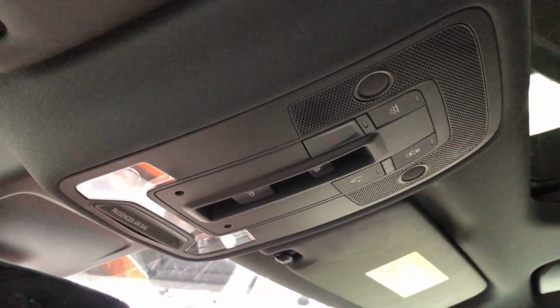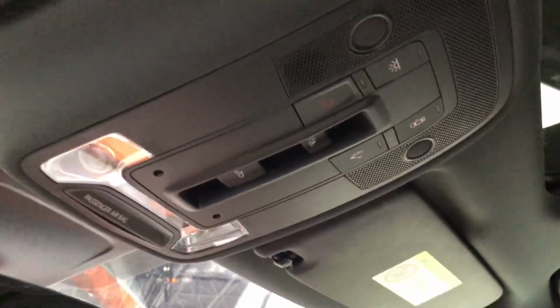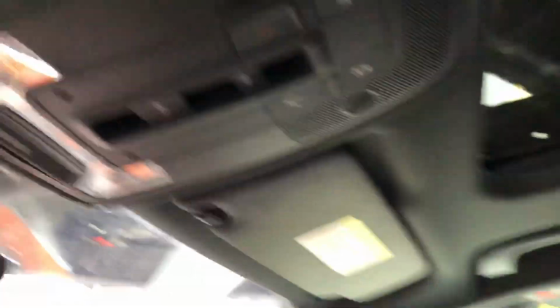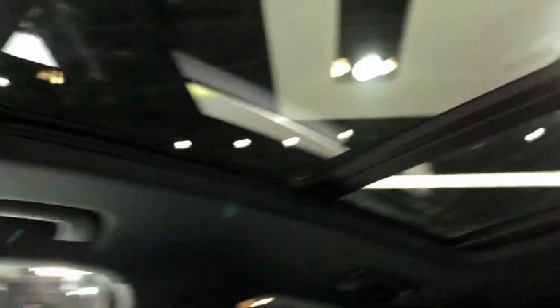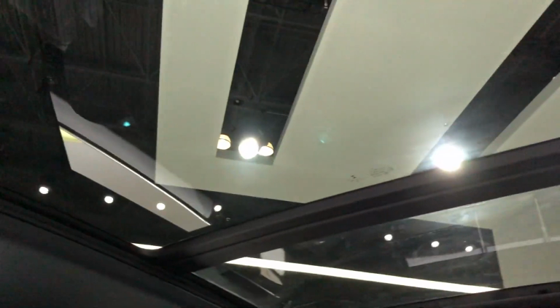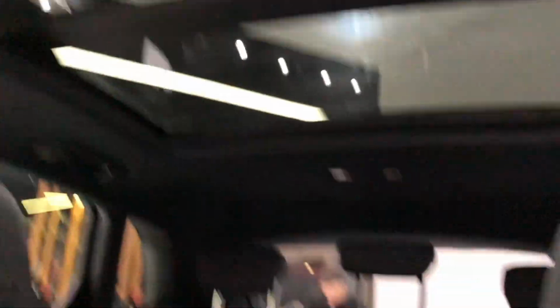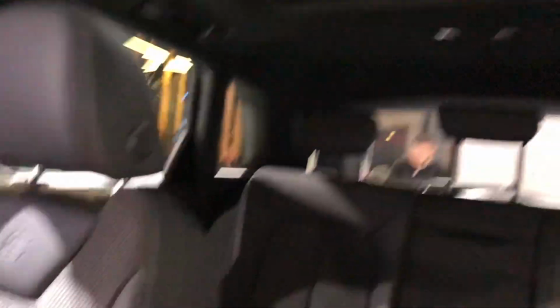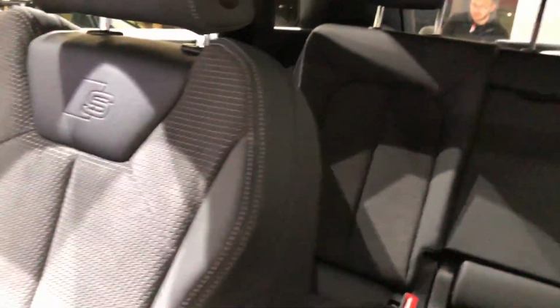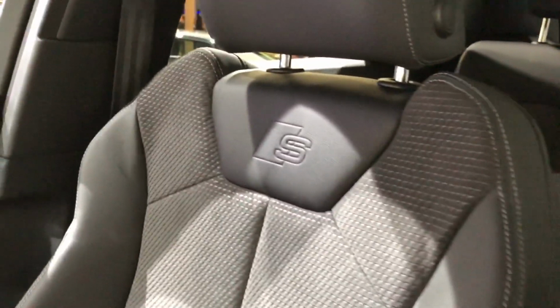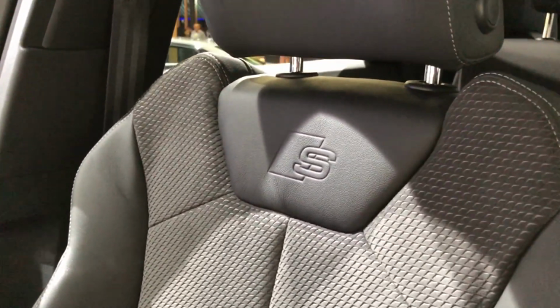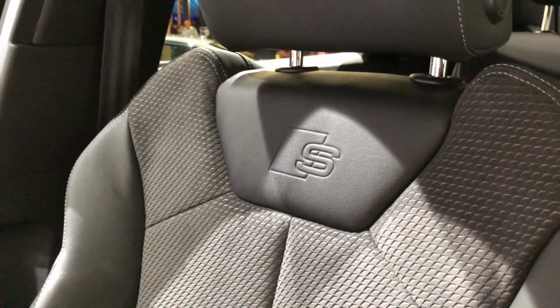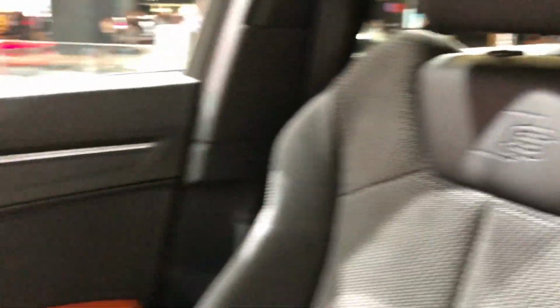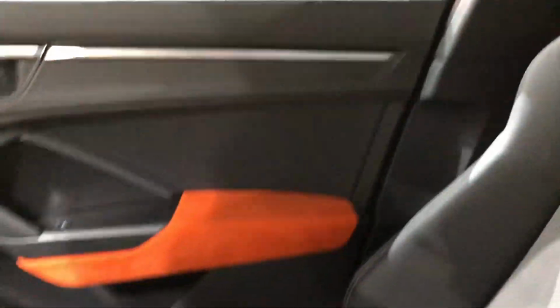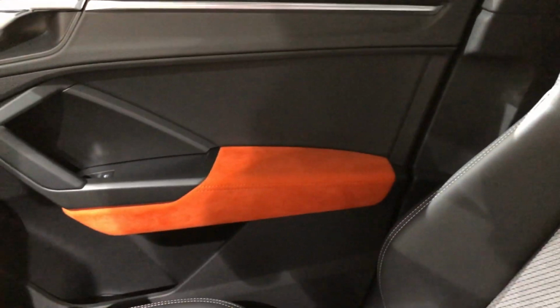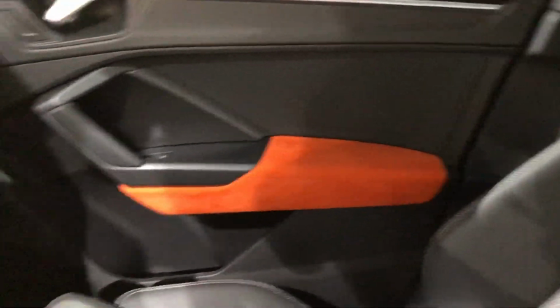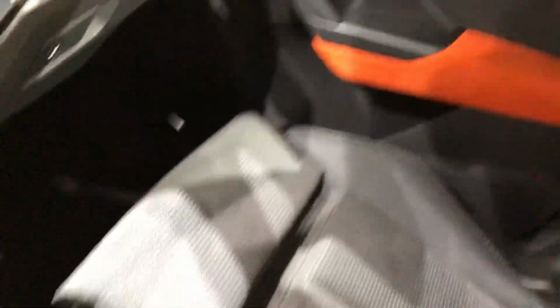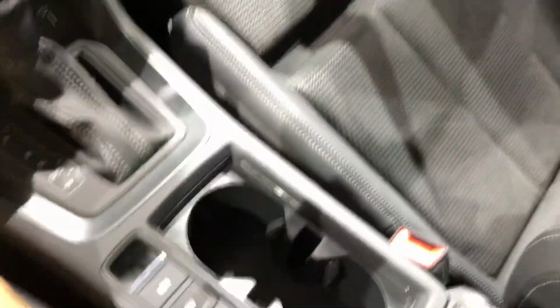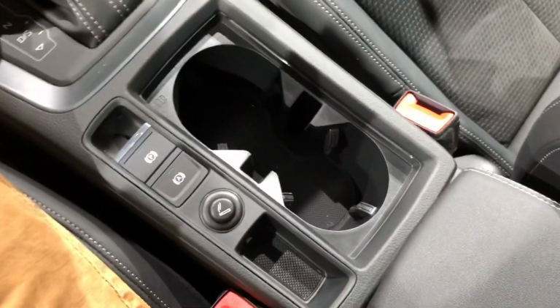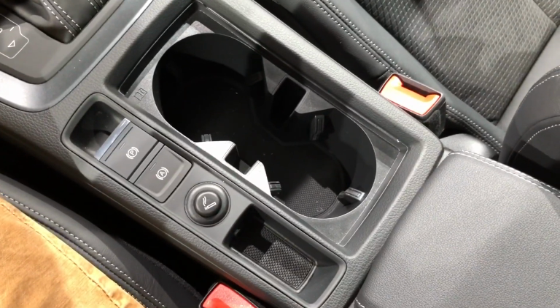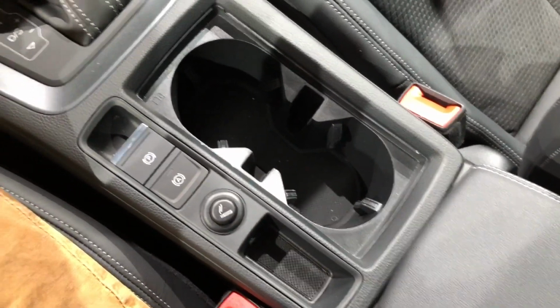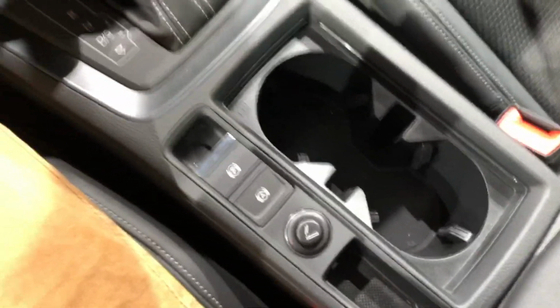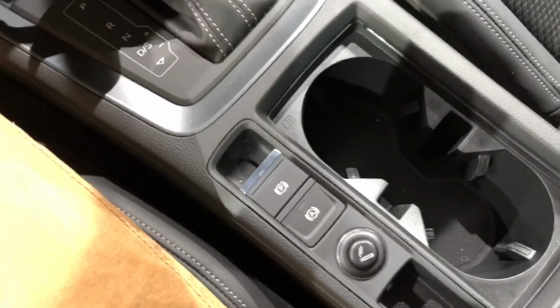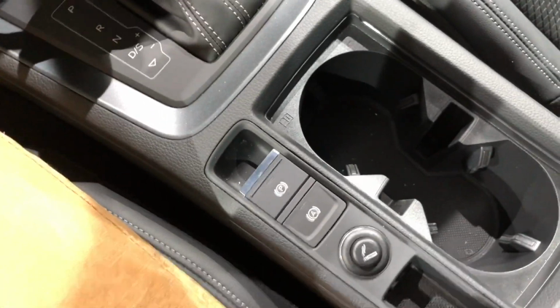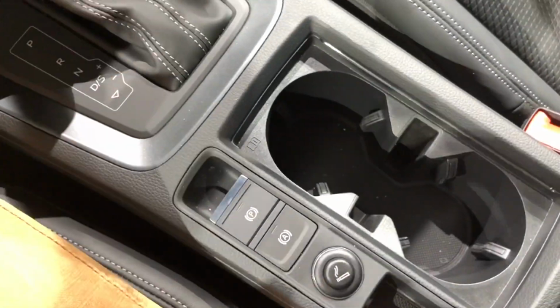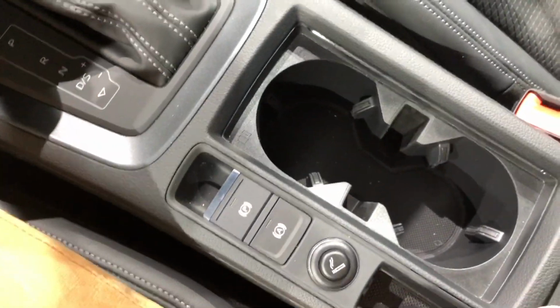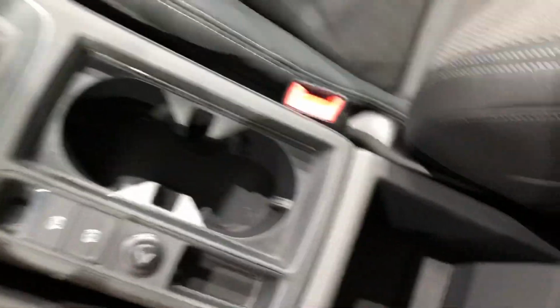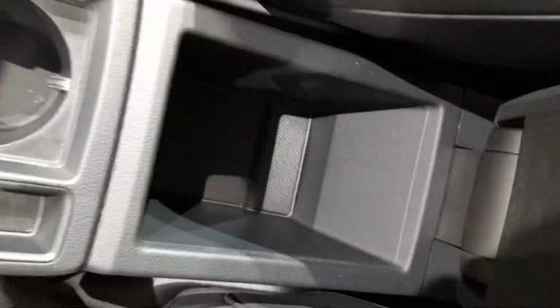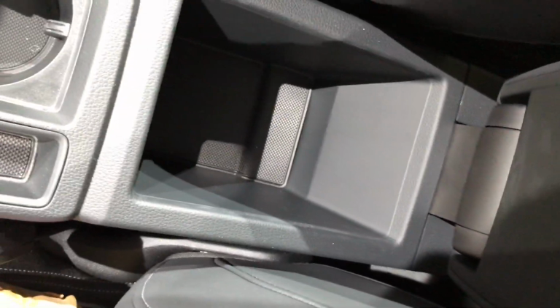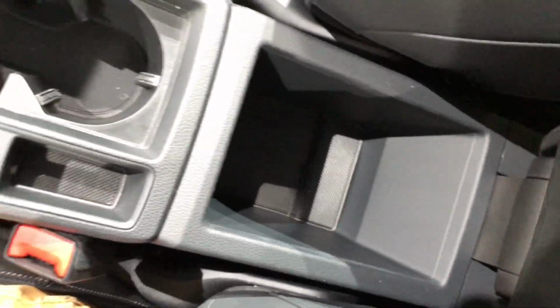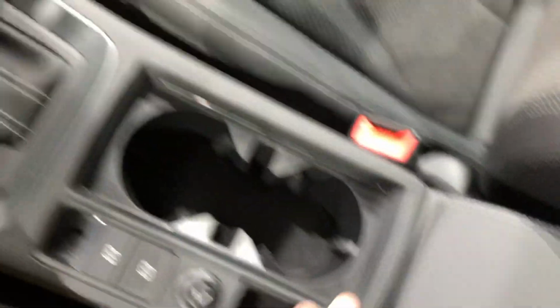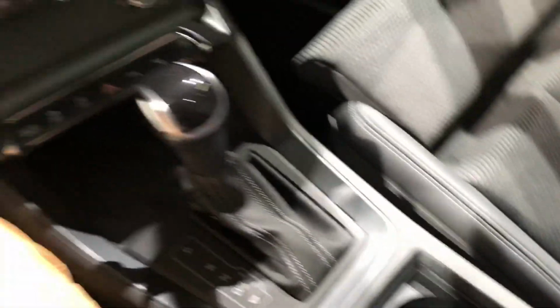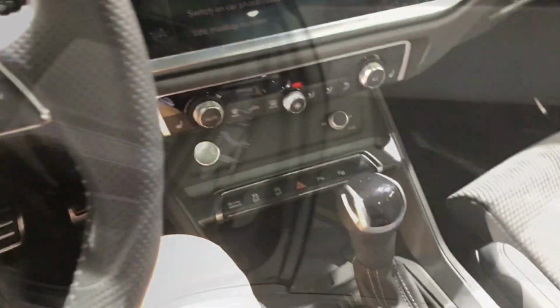You've got full LED interior lighting, a panoramic sunroof, and again the S sports seats with the S logo. Overall, a huge improvement. There are your cup holders, your parking brake, and a decent sized storage bin. We'll go into the back now.